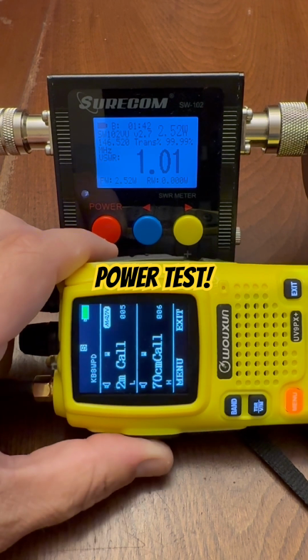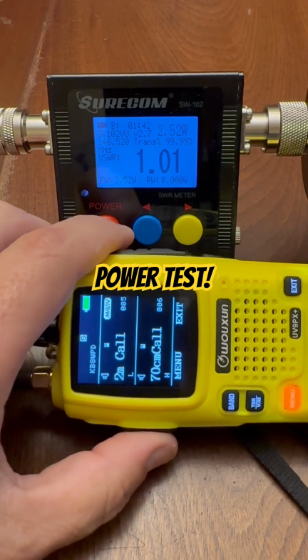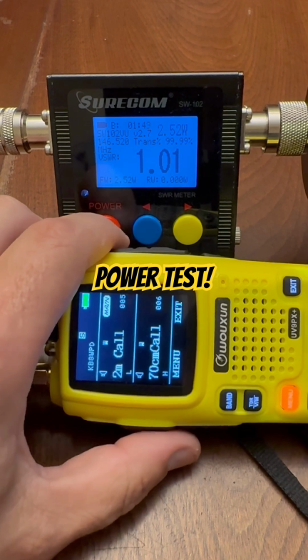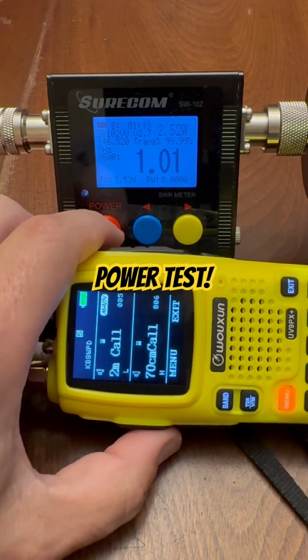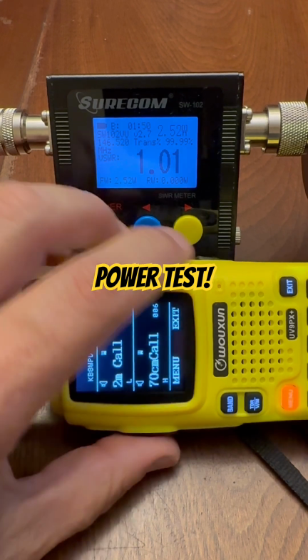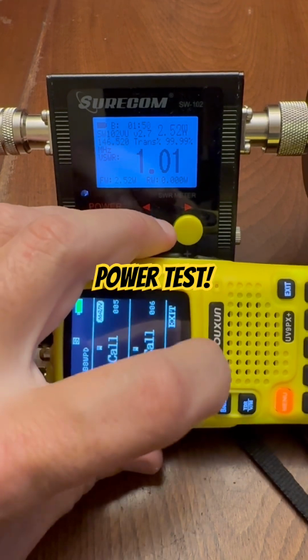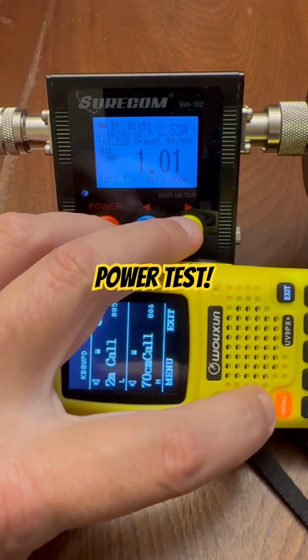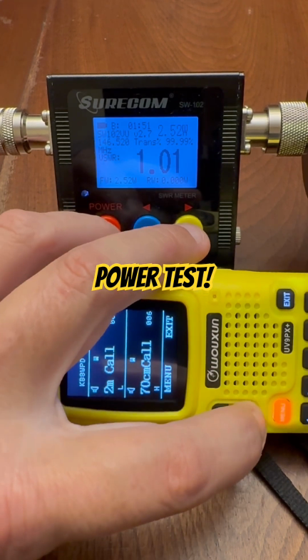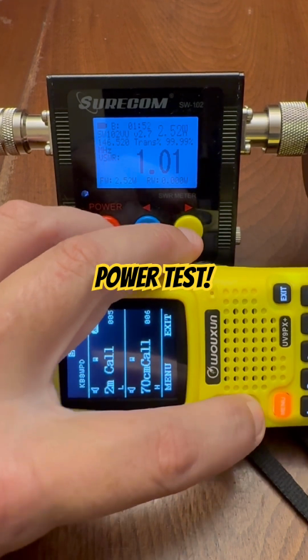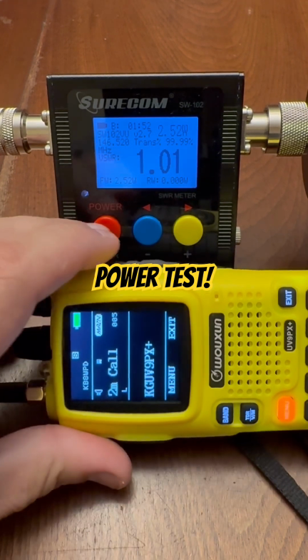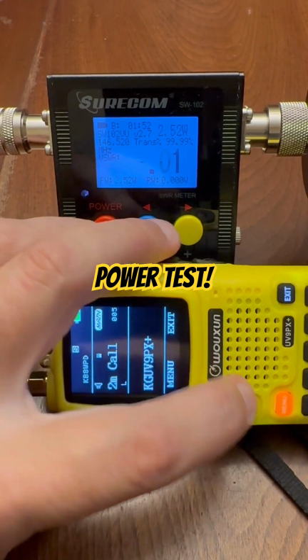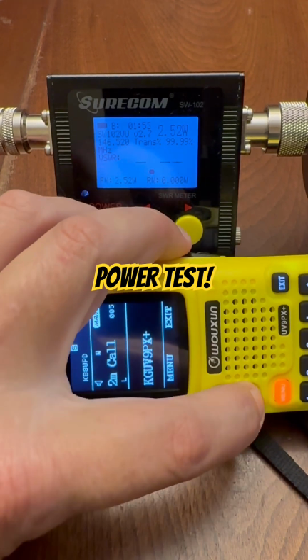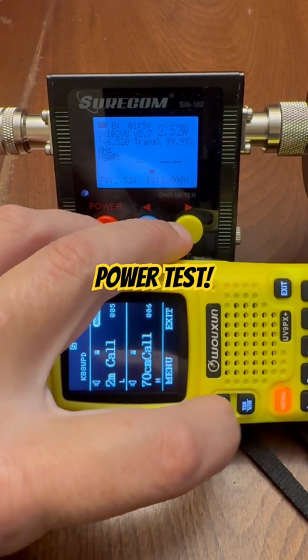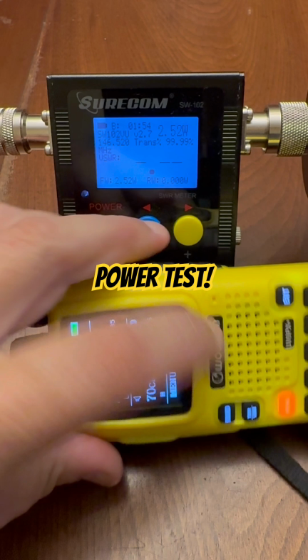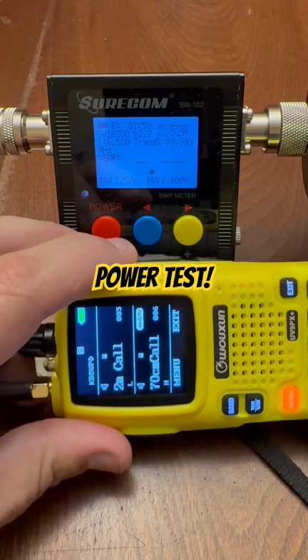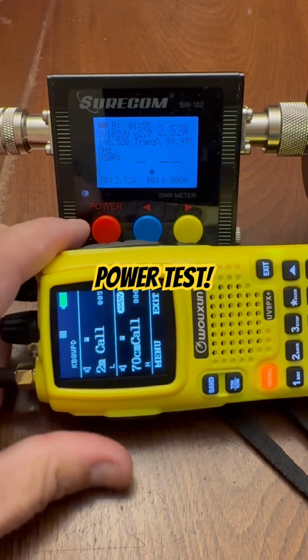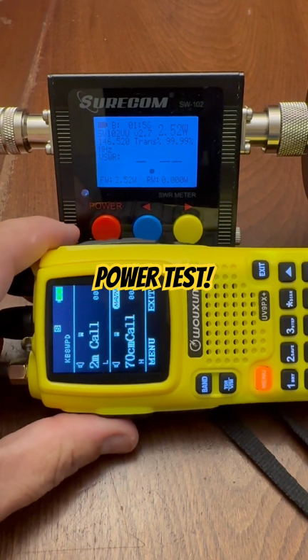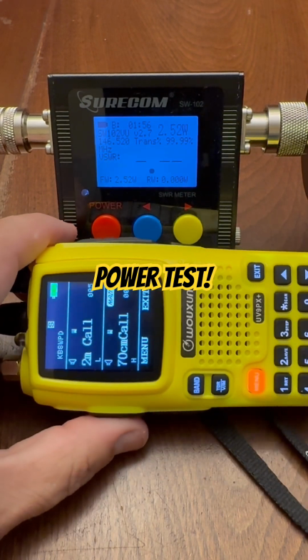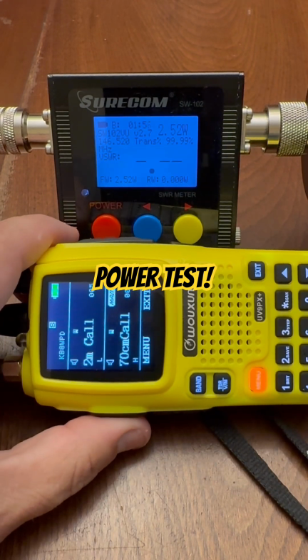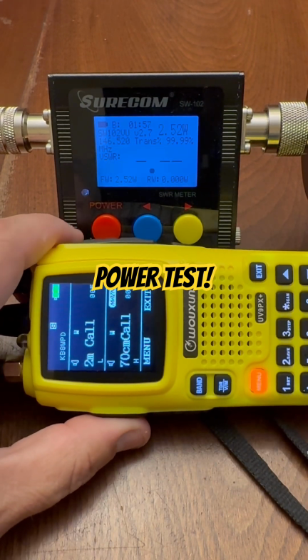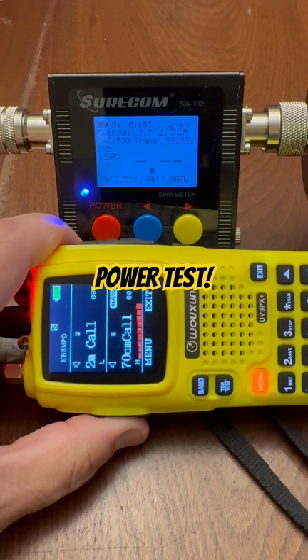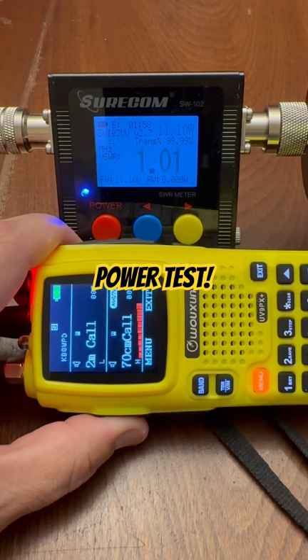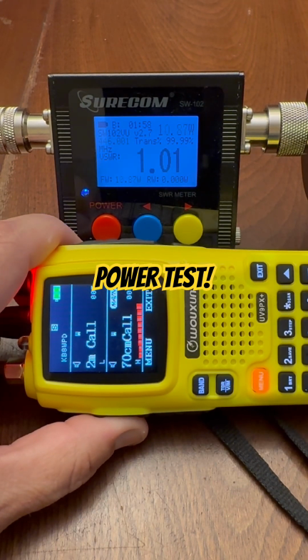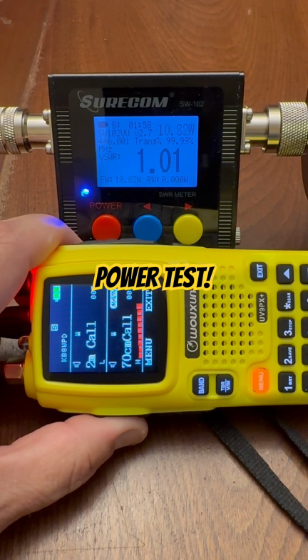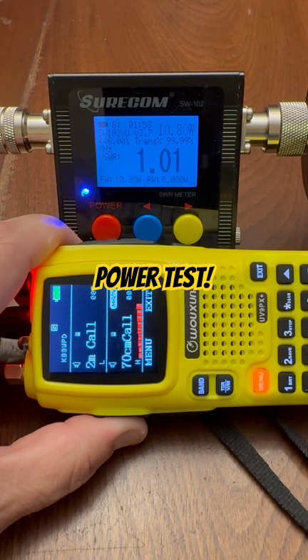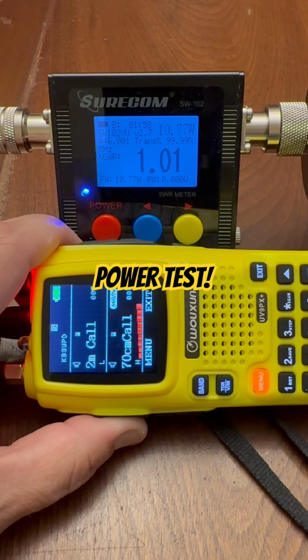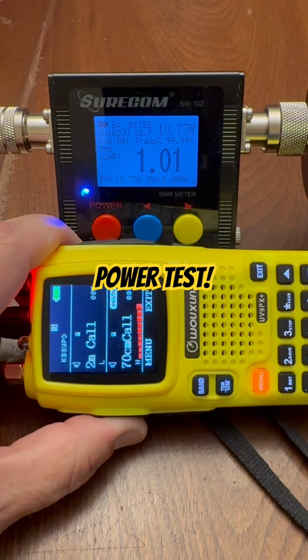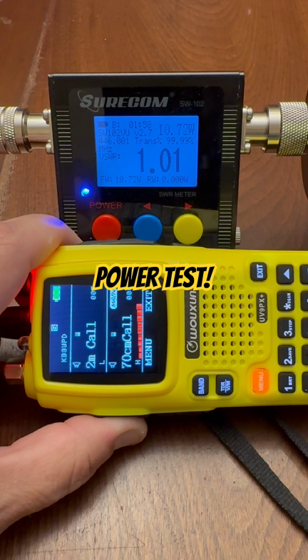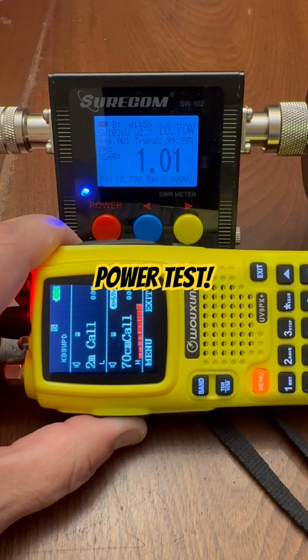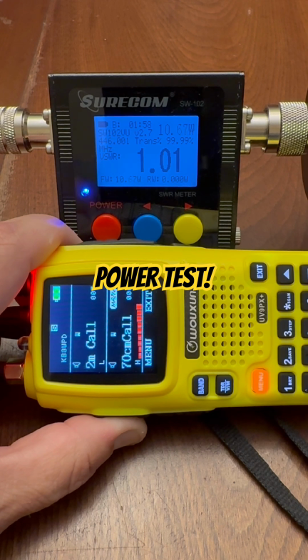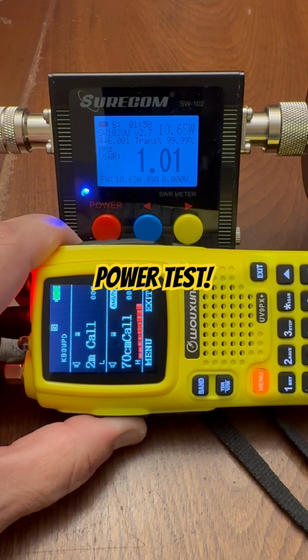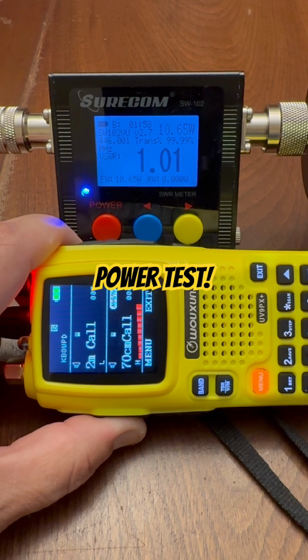Let's go to 70 centimeters. On 70 centimeters, we're on high, transmitting — 10.7 watts. That's pretty good.